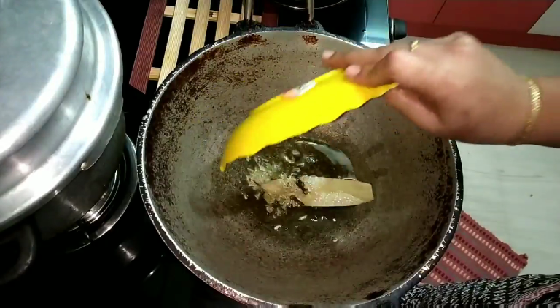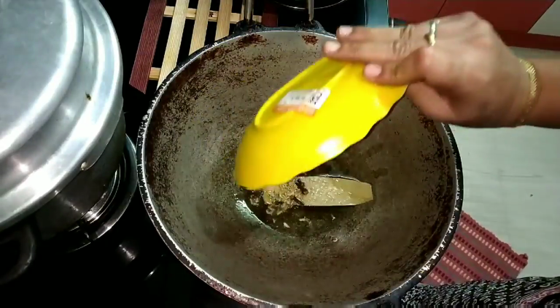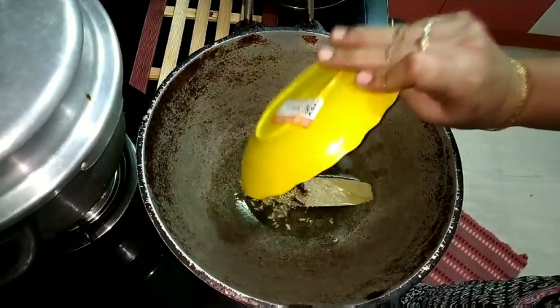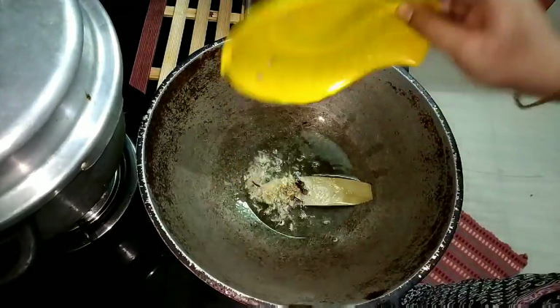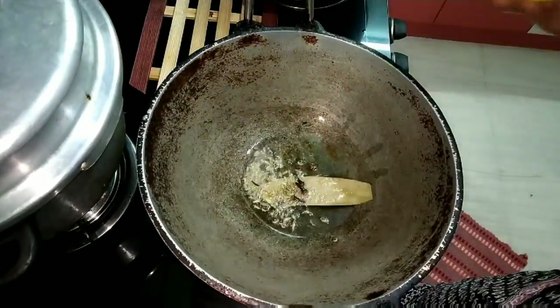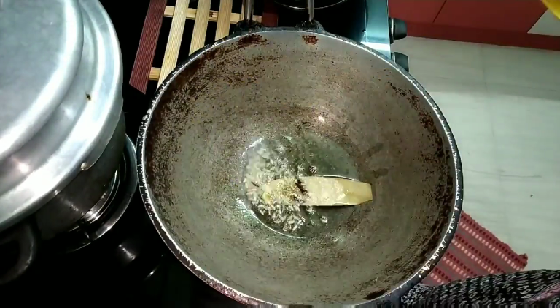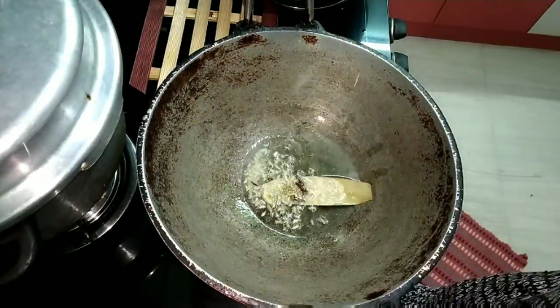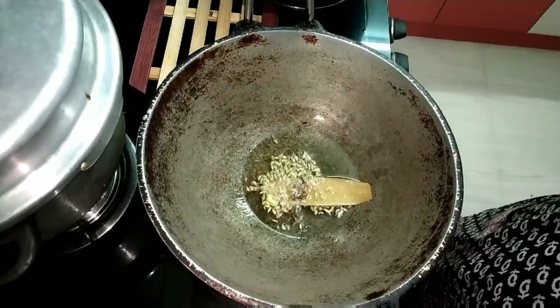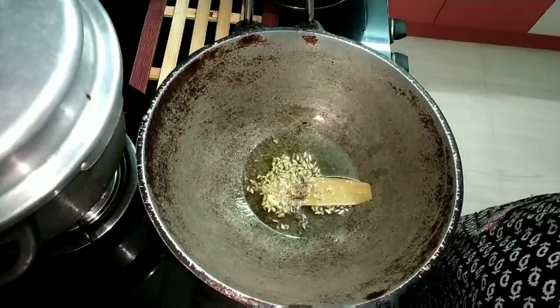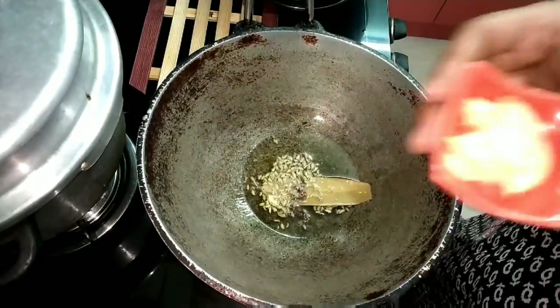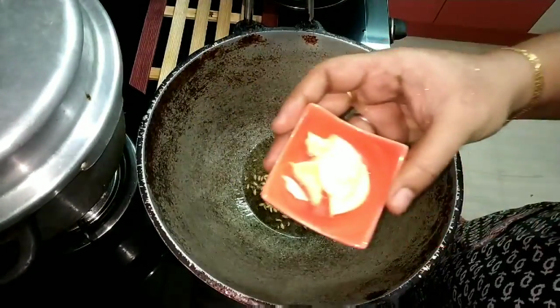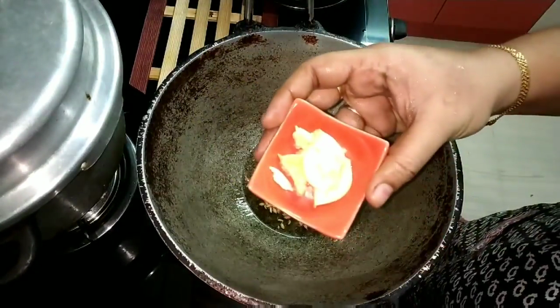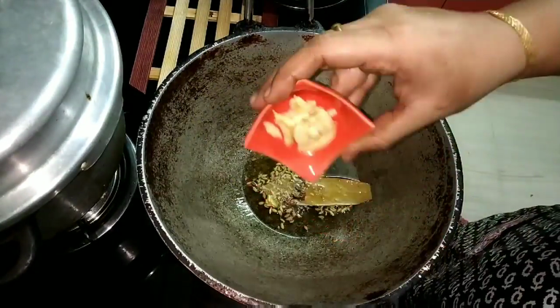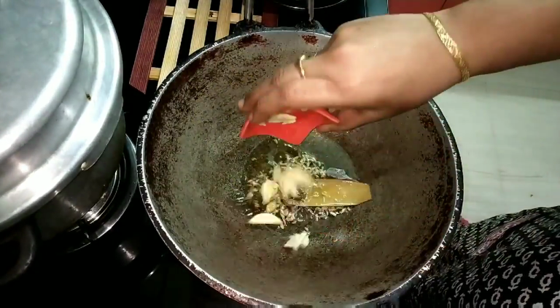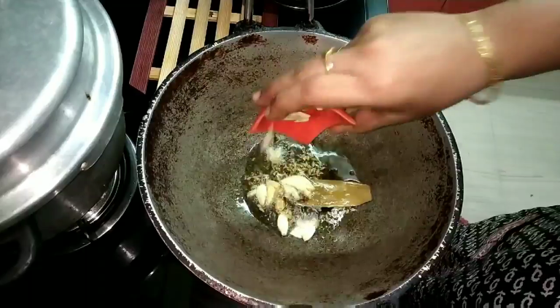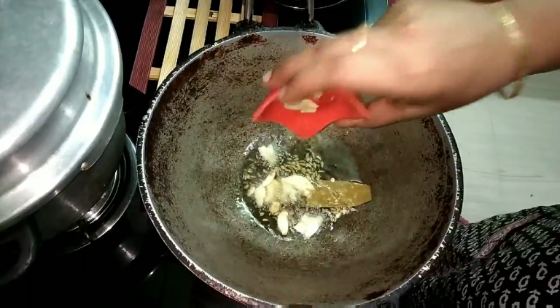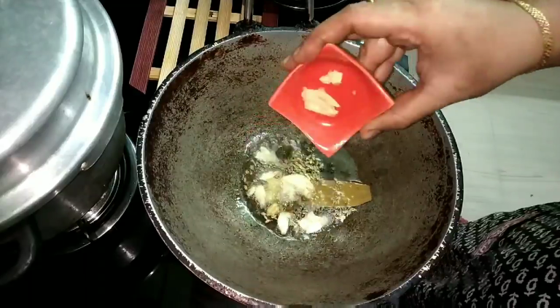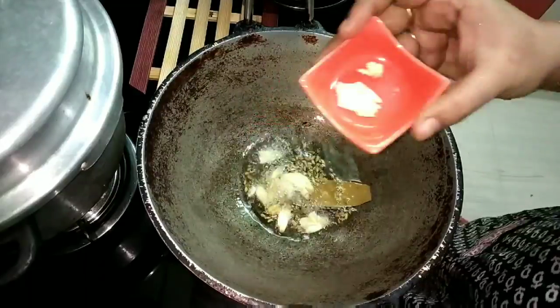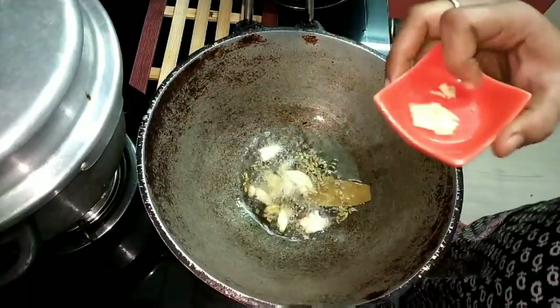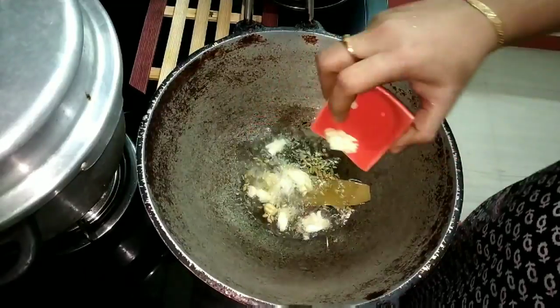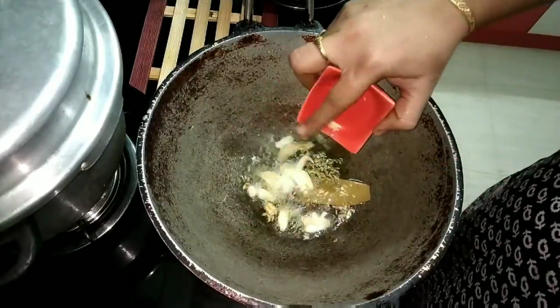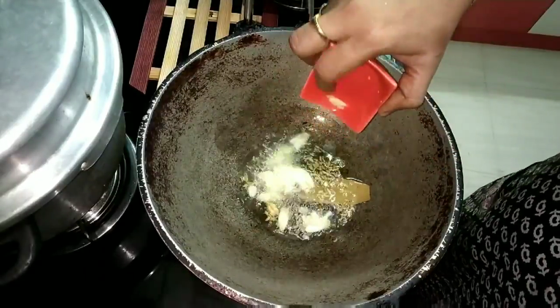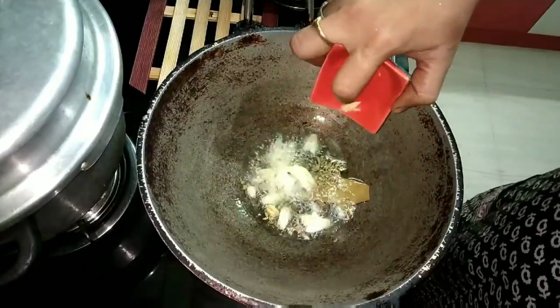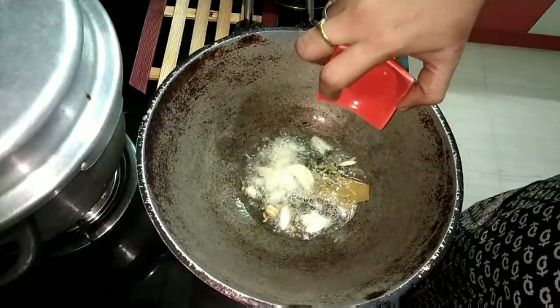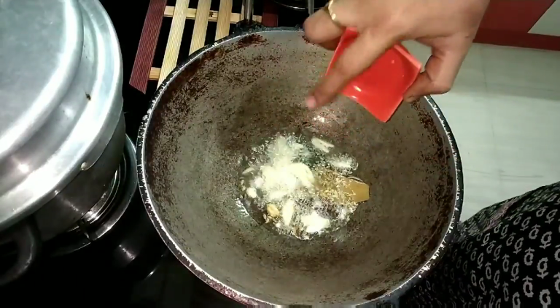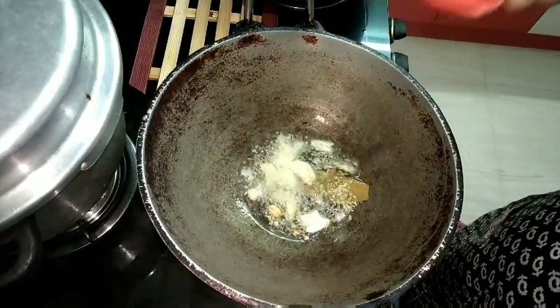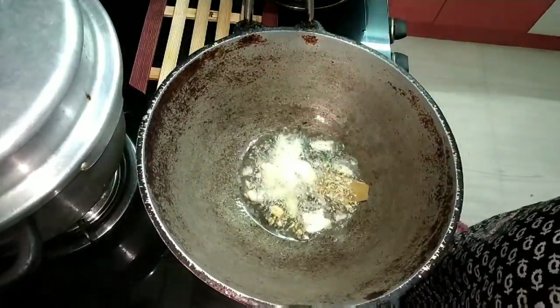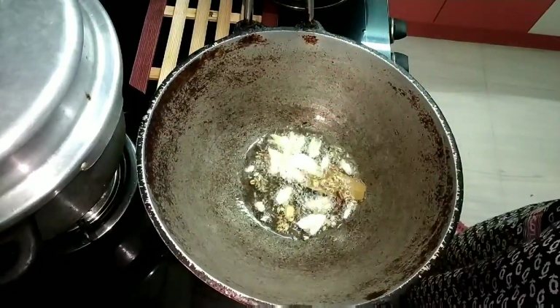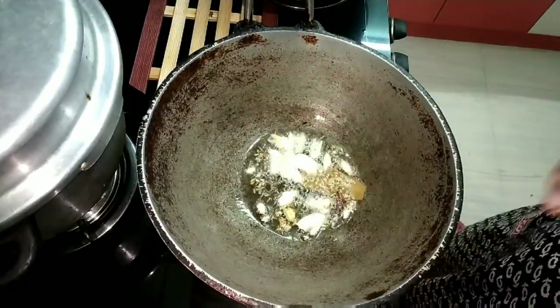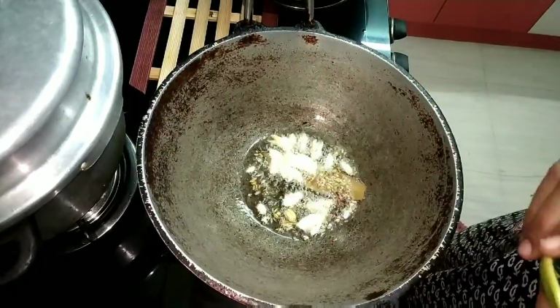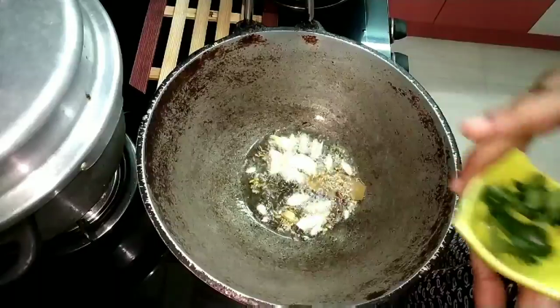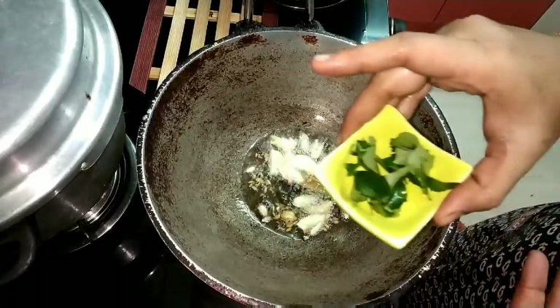Add 4 formulas and add a pan and paste in the pan. Add 4 potatoes and curry.